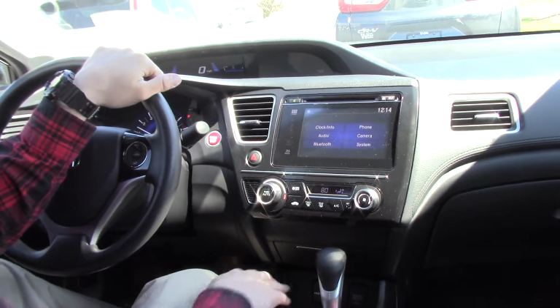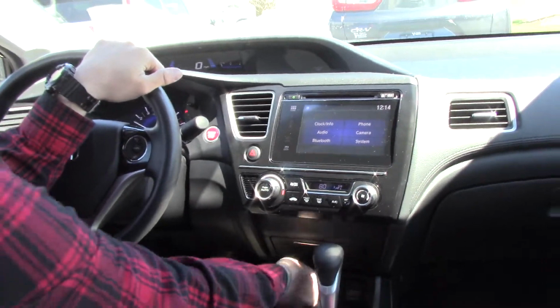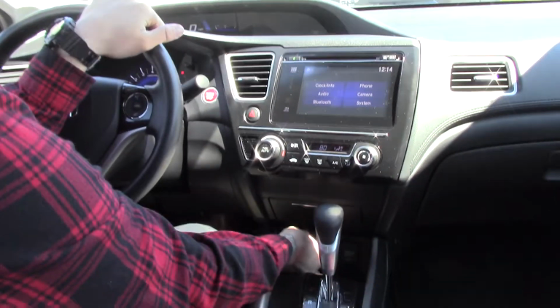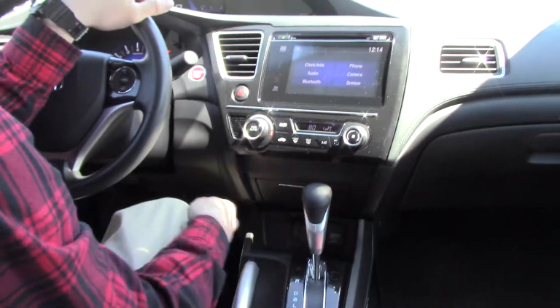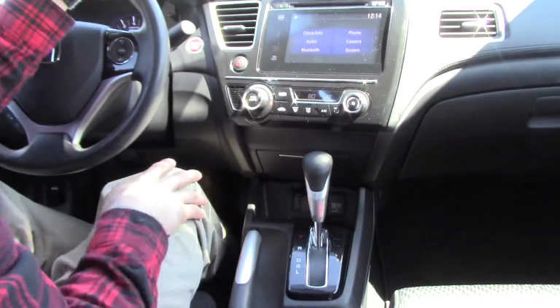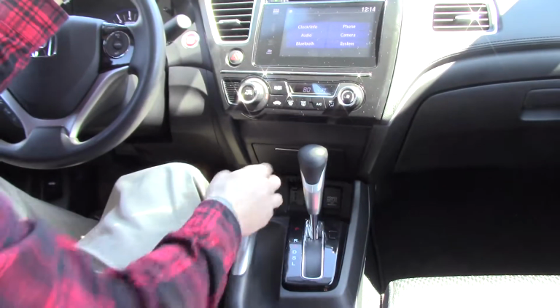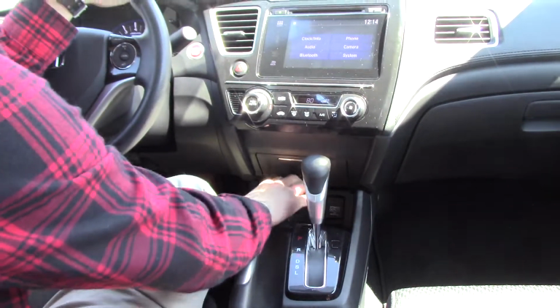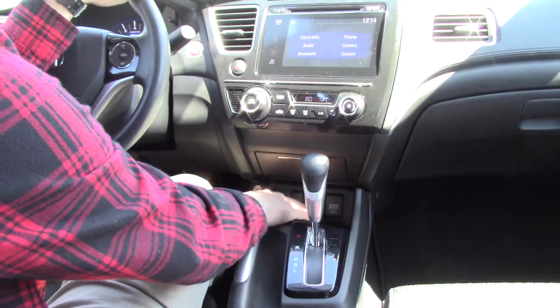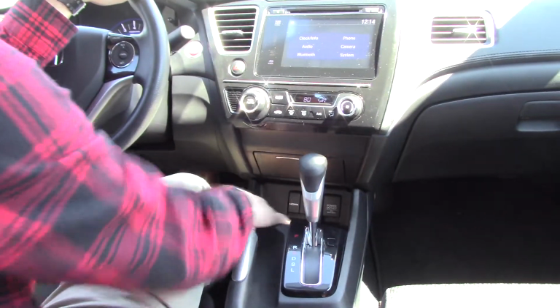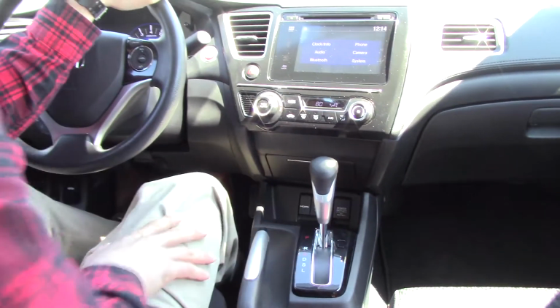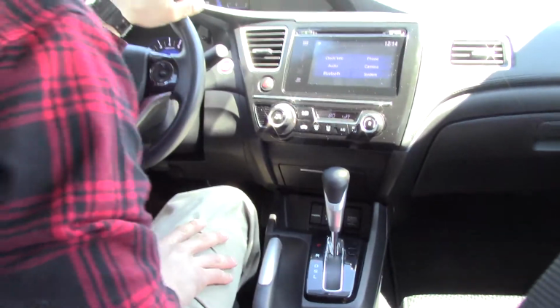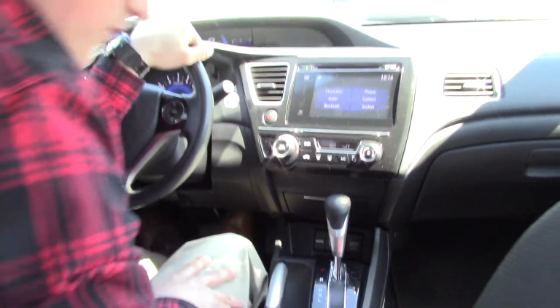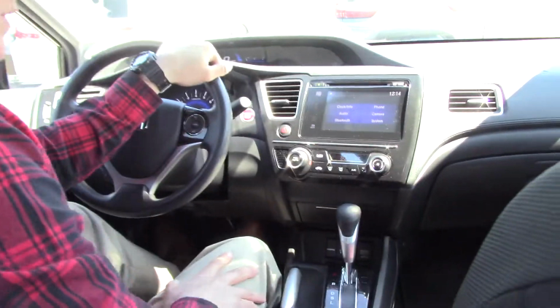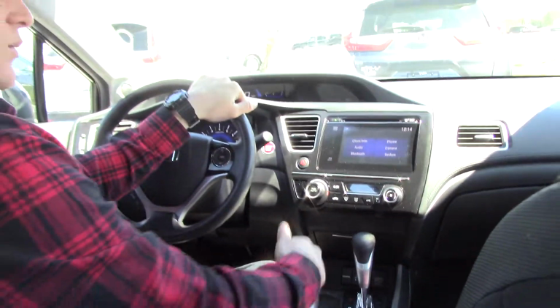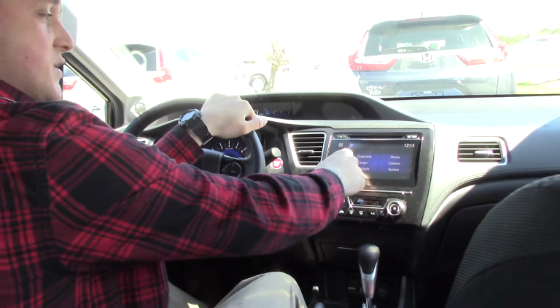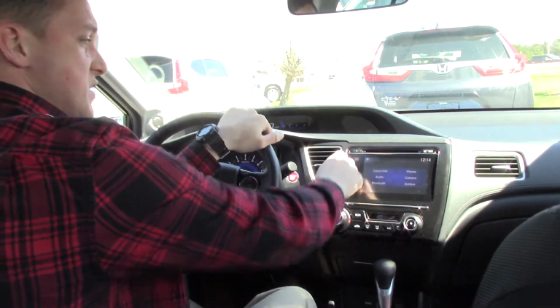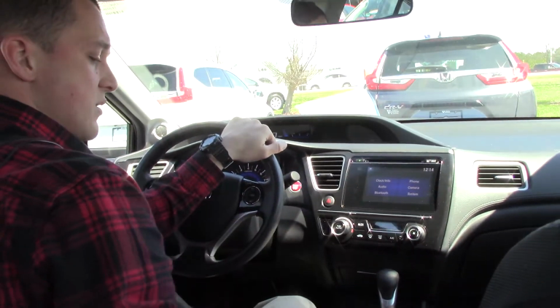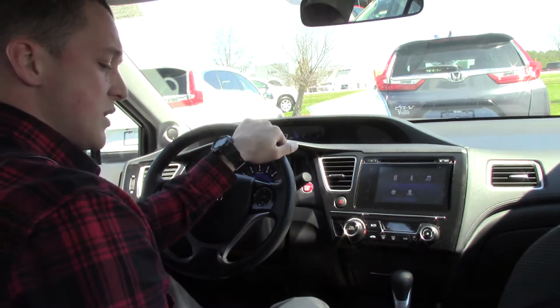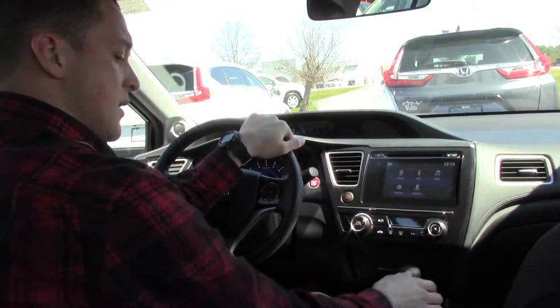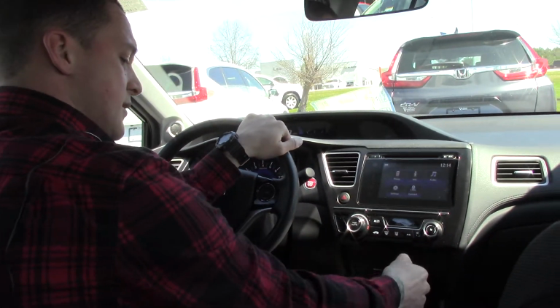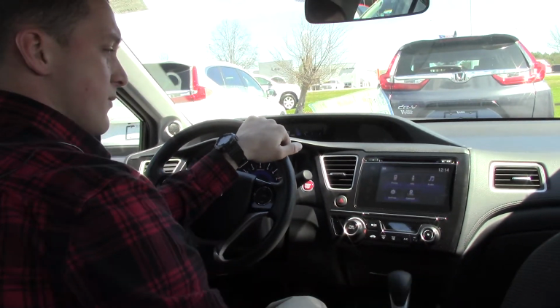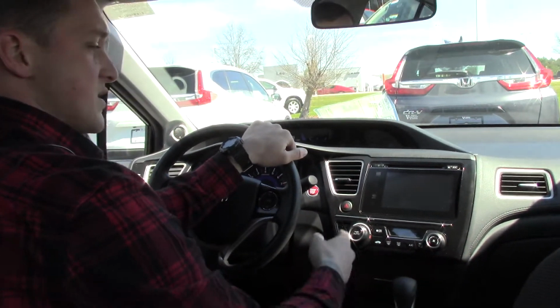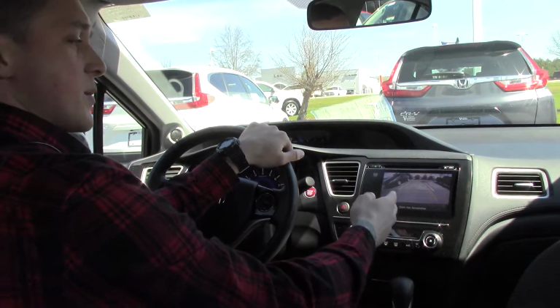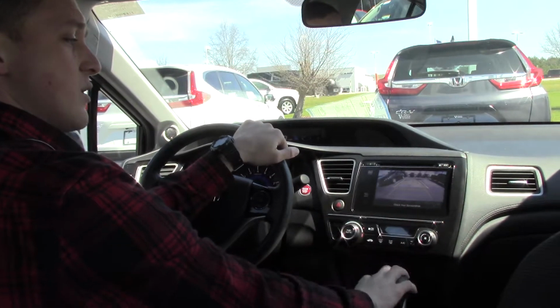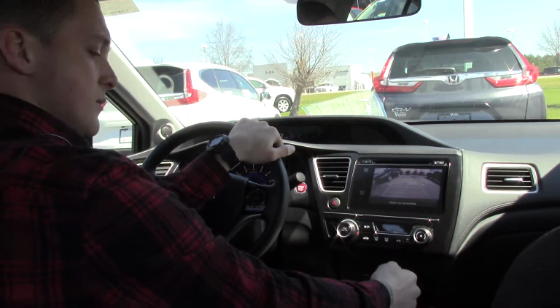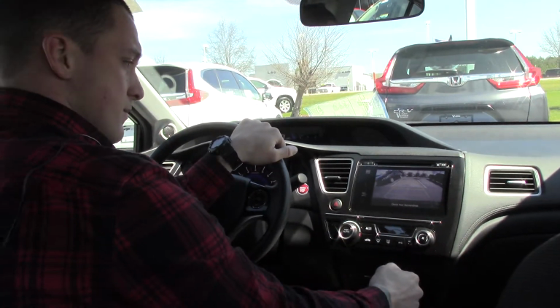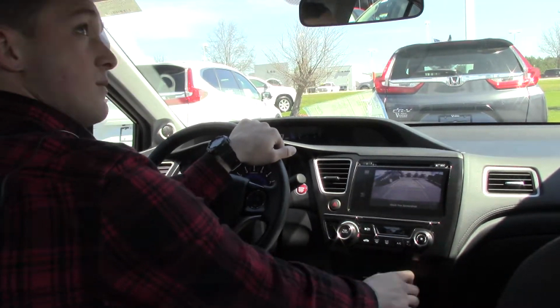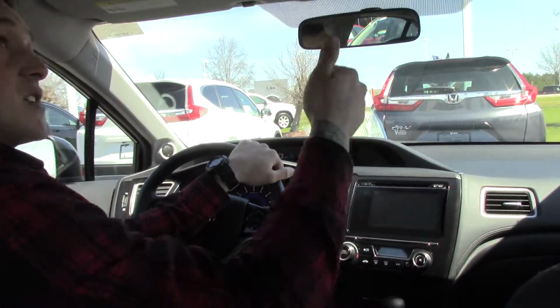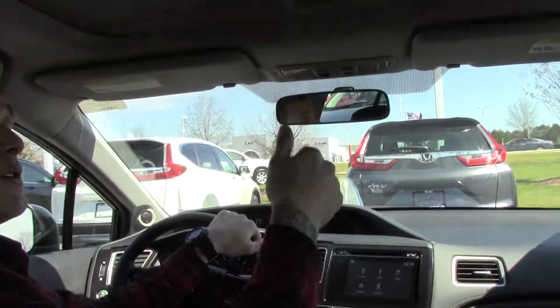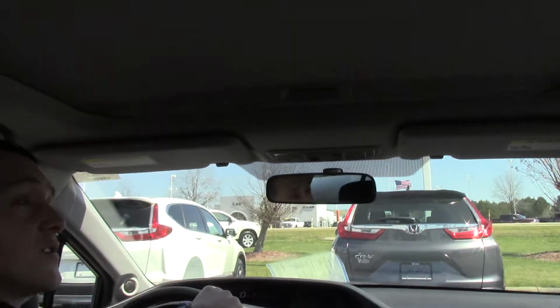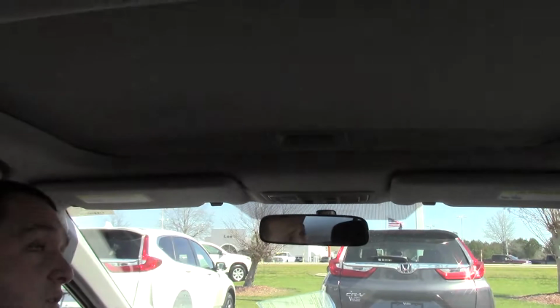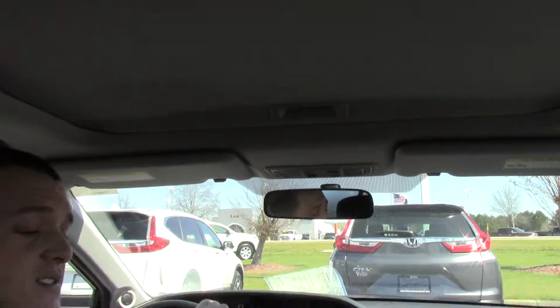Down on the bottom here, we have USB ports to hook our phones up to, and it will also sync to the radio up top here. There's the backup camera view, and up top here is our sunroof access.